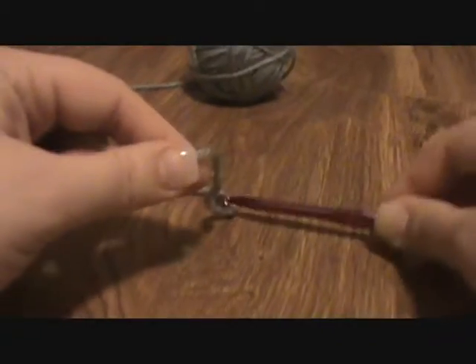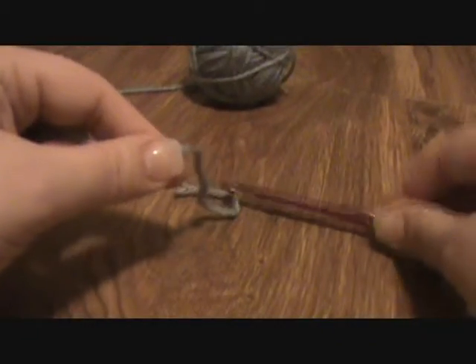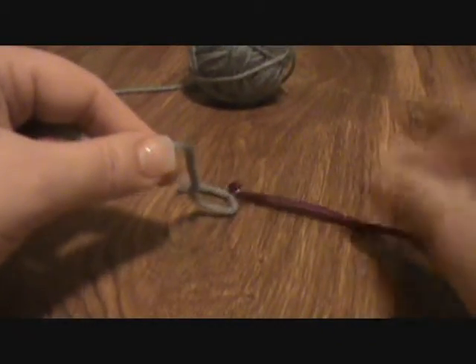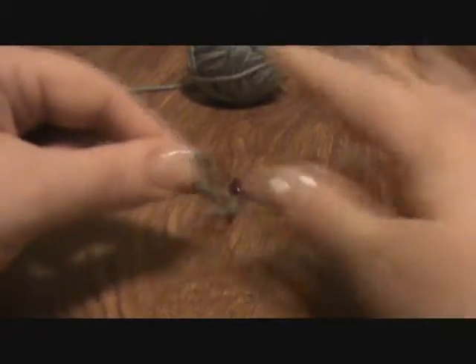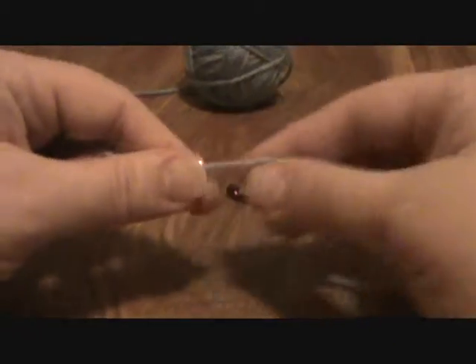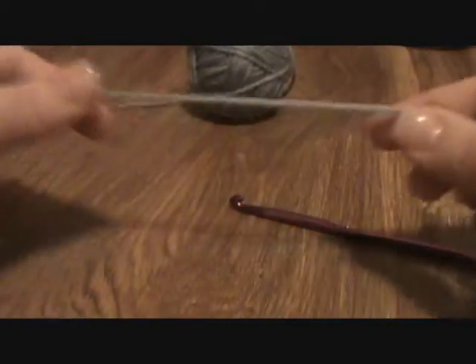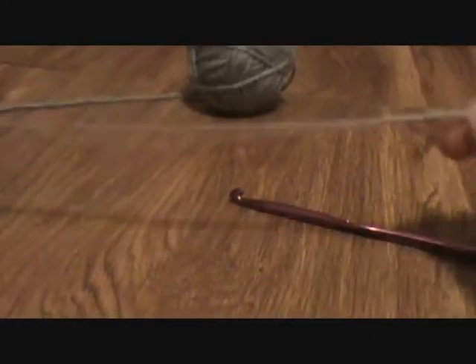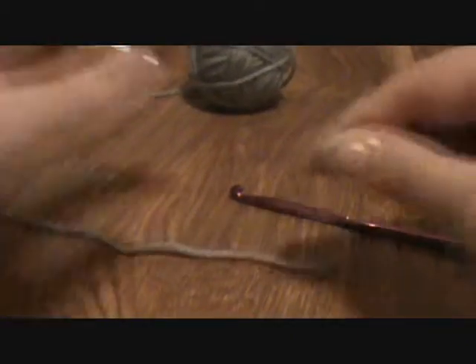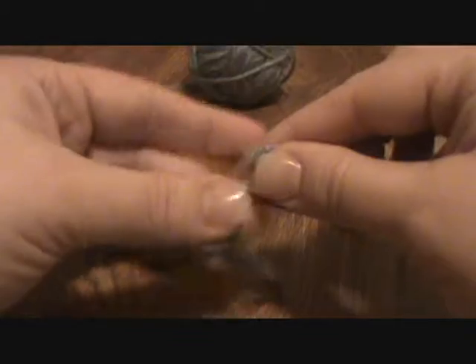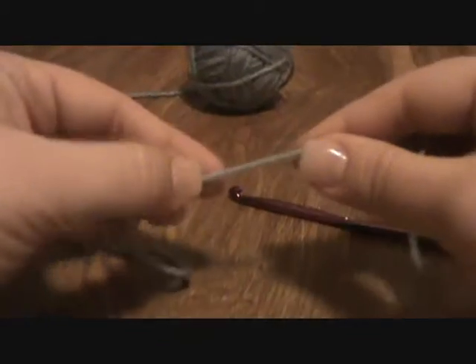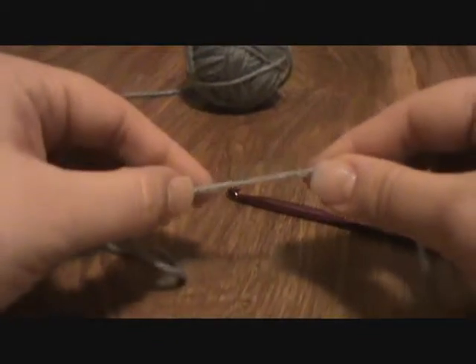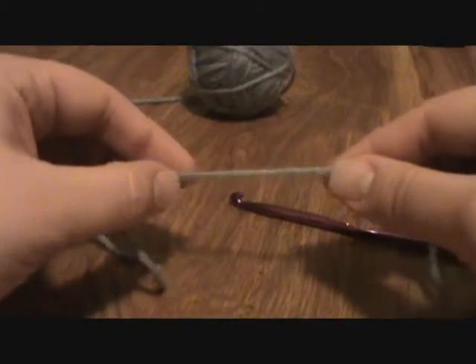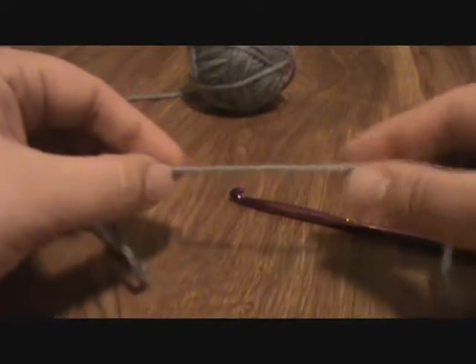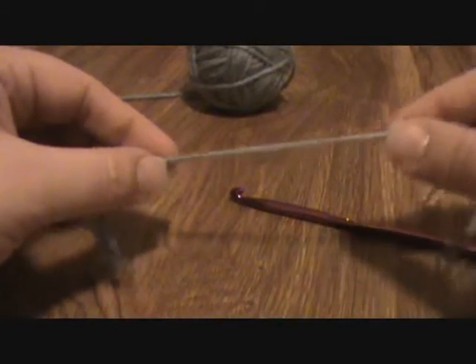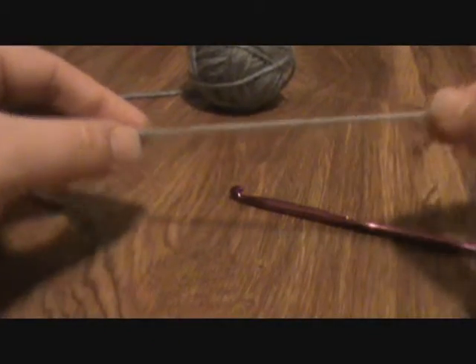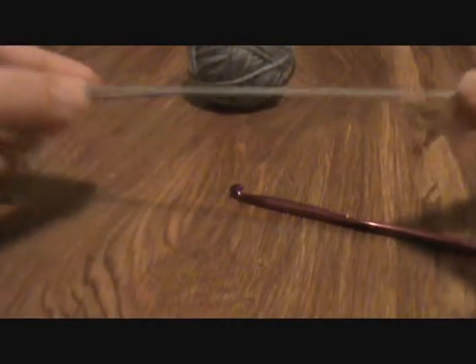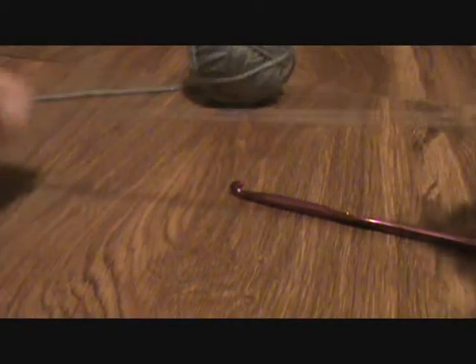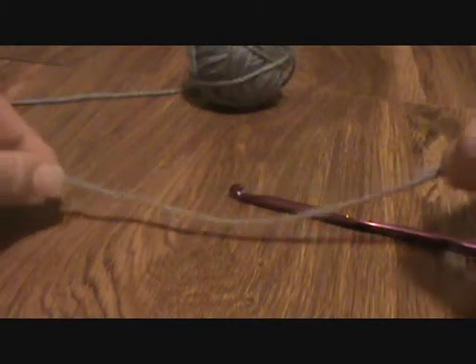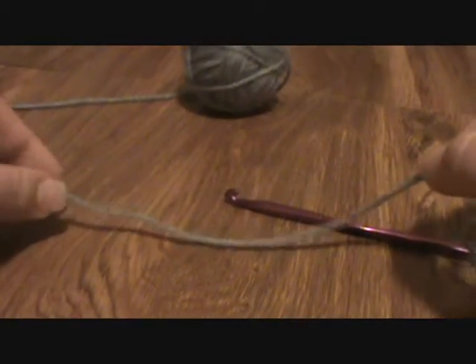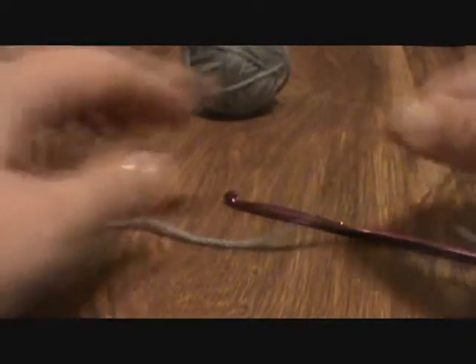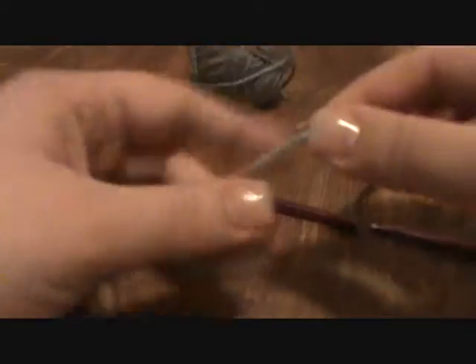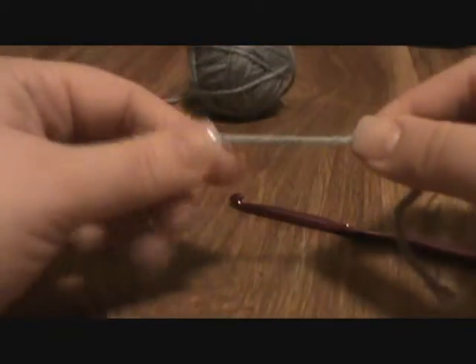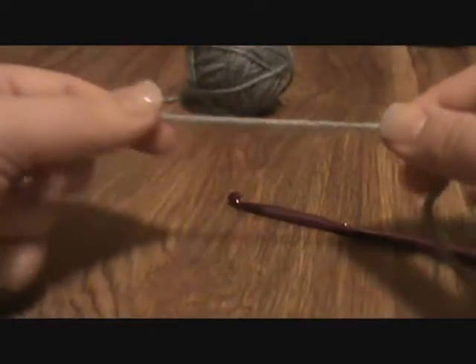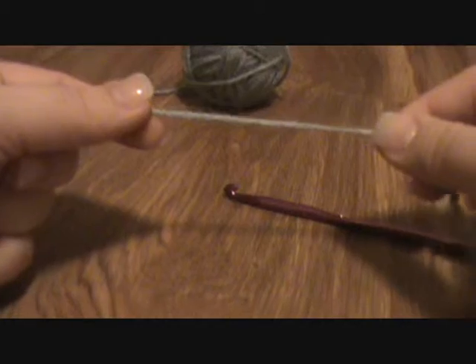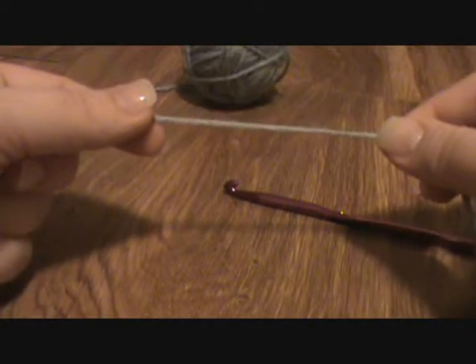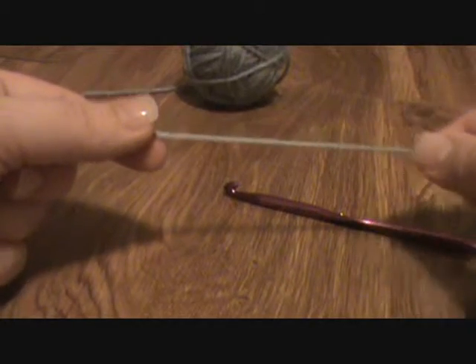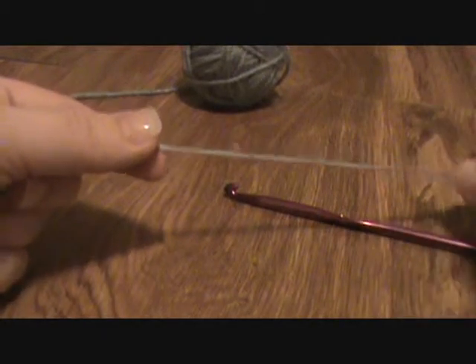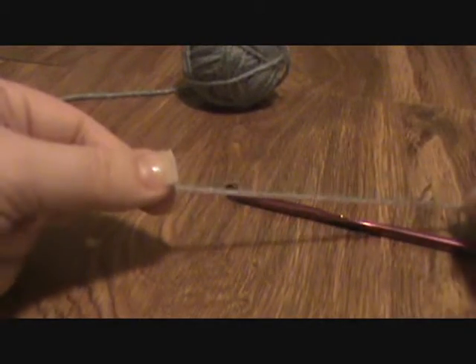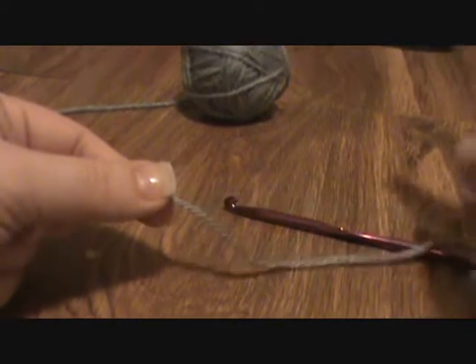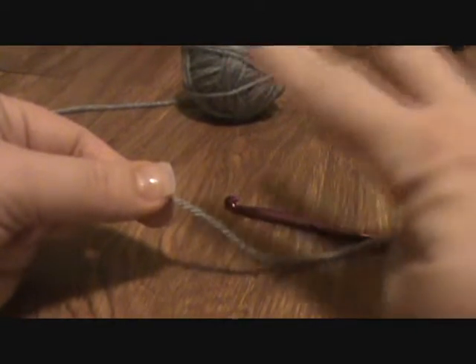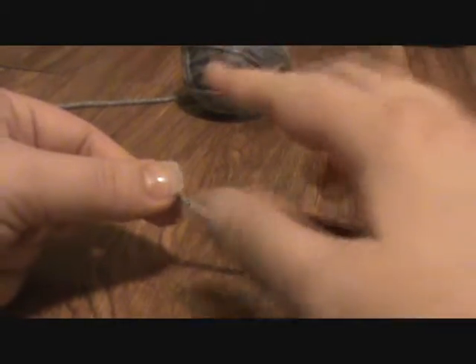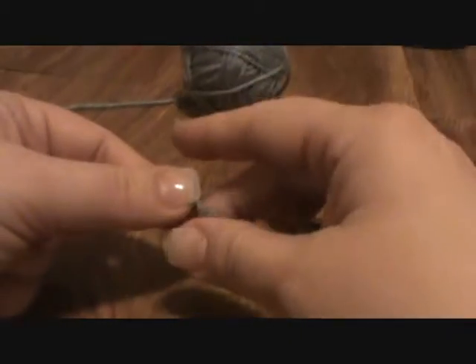So let's put the hook down. The first thing you need to learn to do is to make a slip knot. A slip knot is very simple. I have seen several different ways to do it and I am going to show you two today.